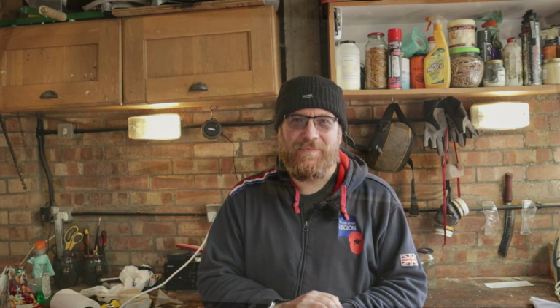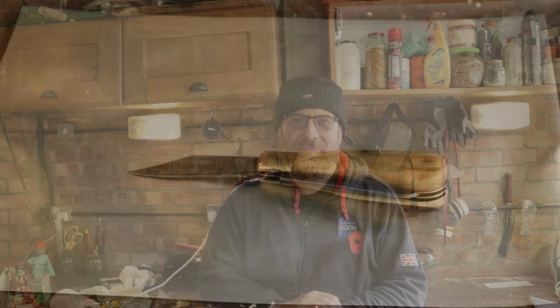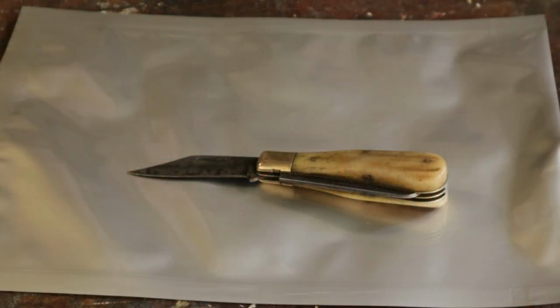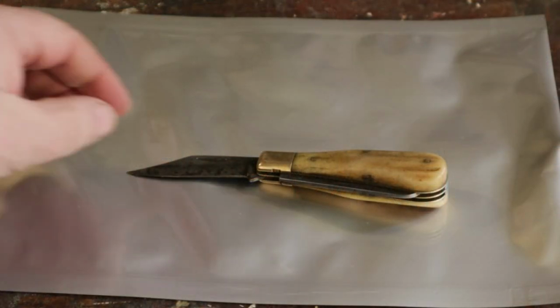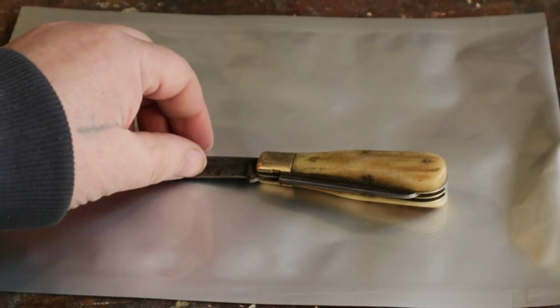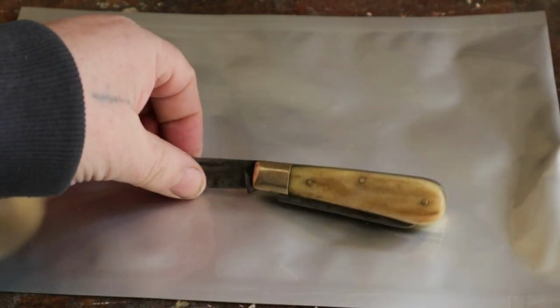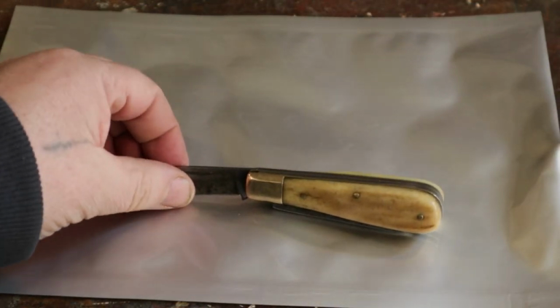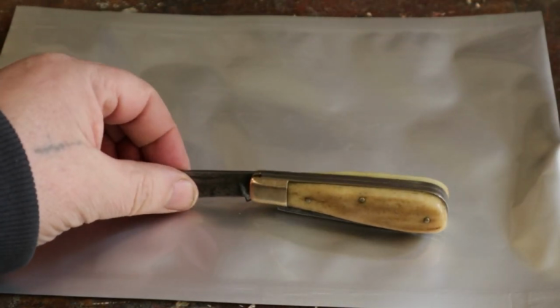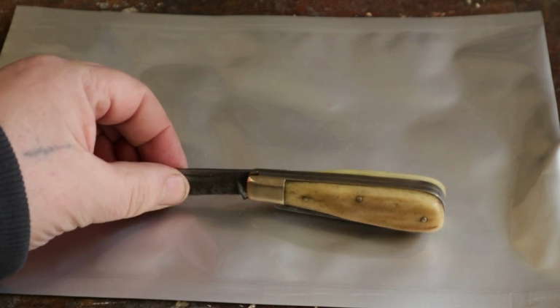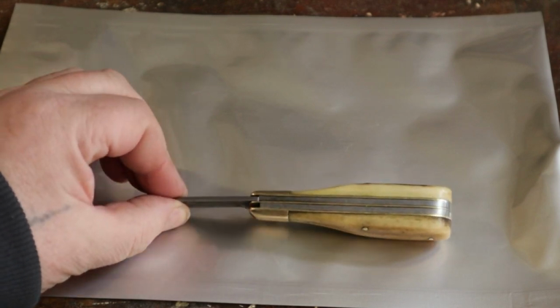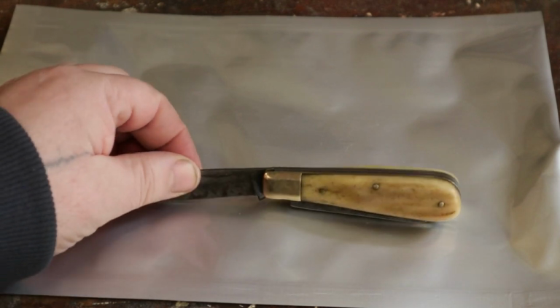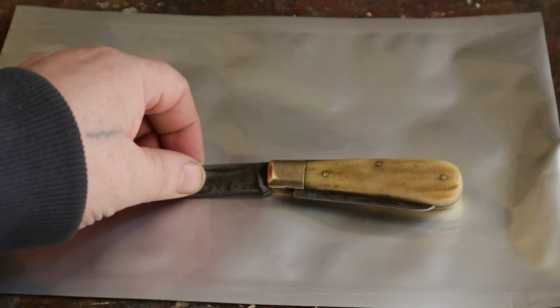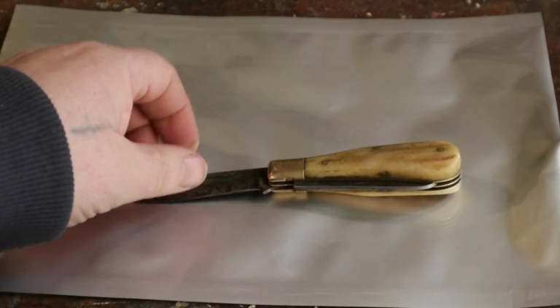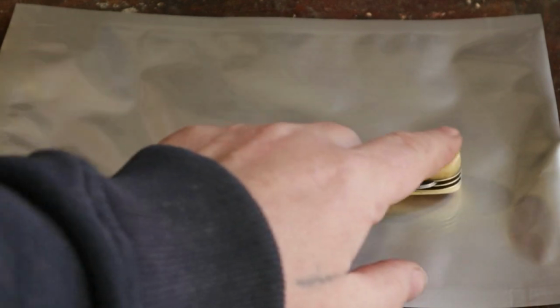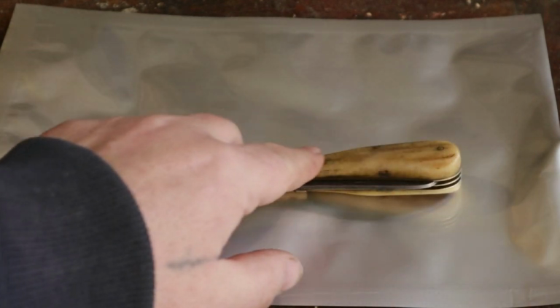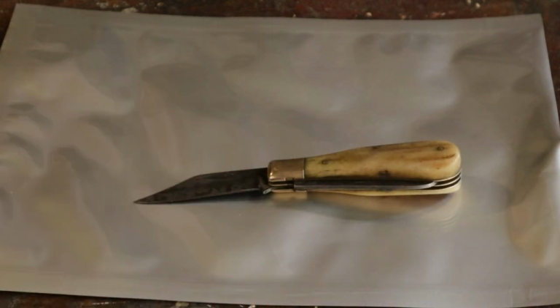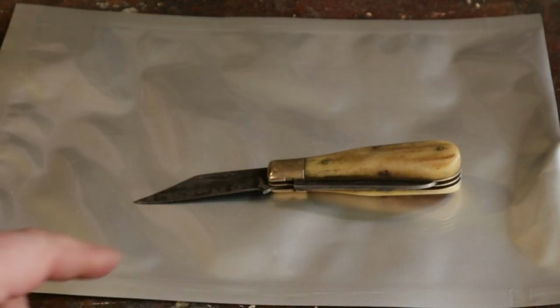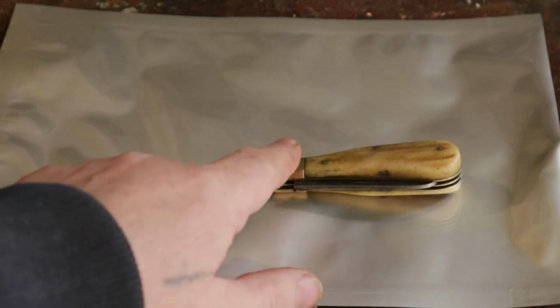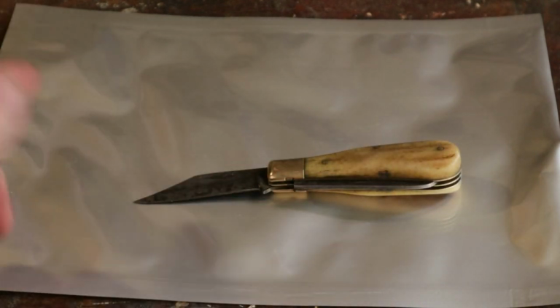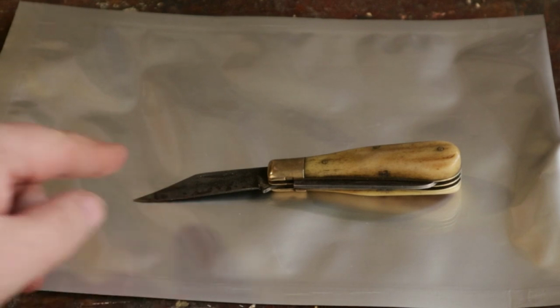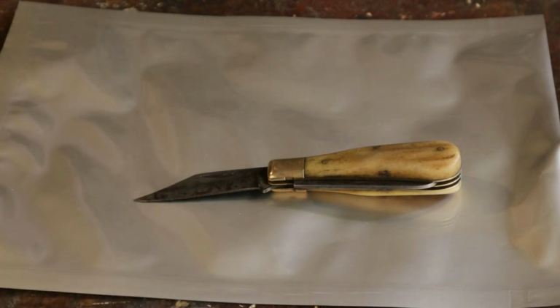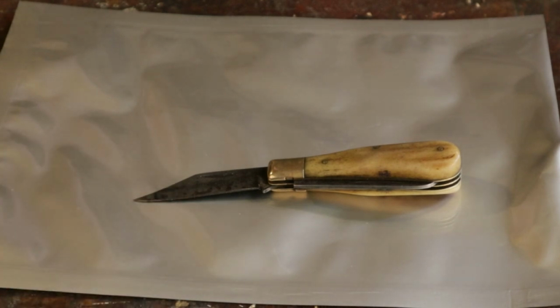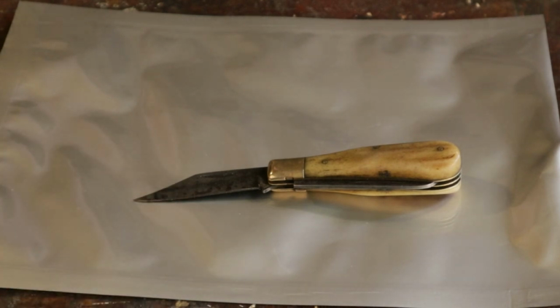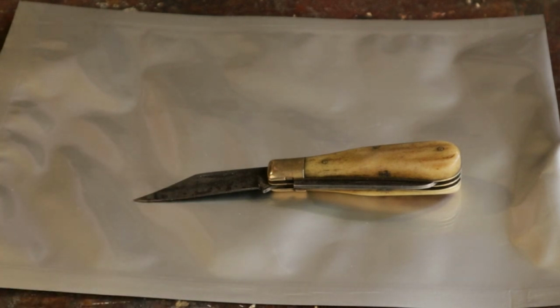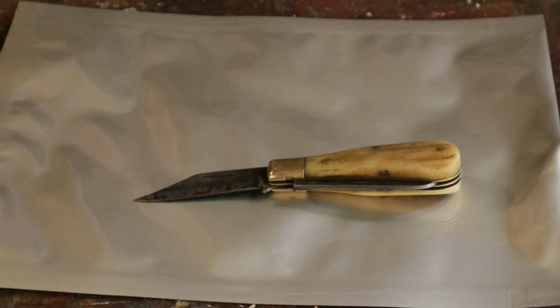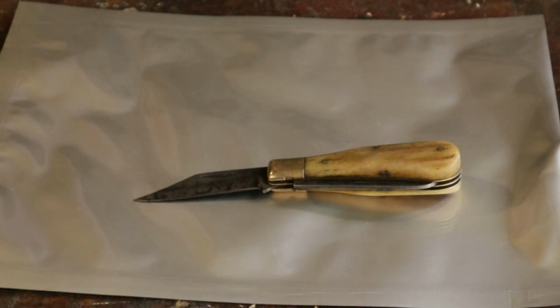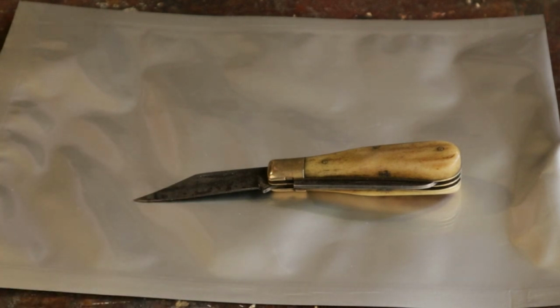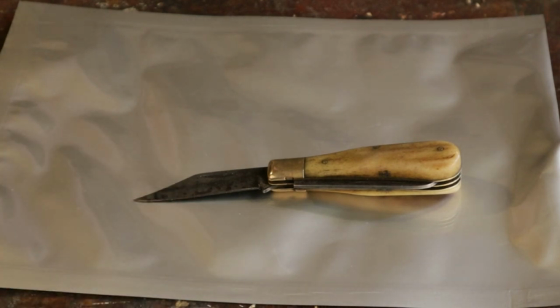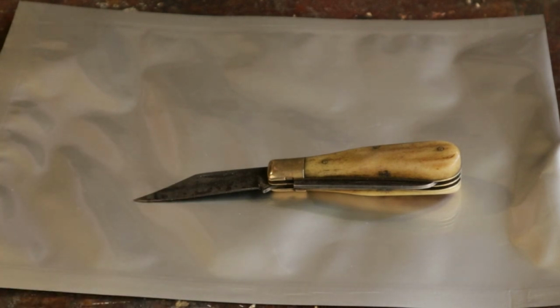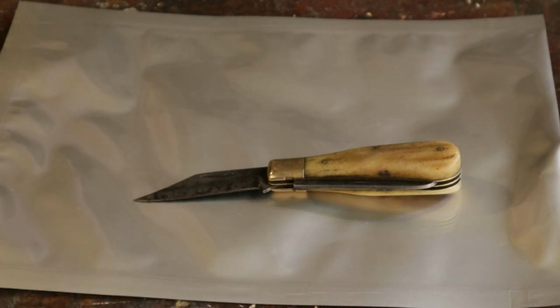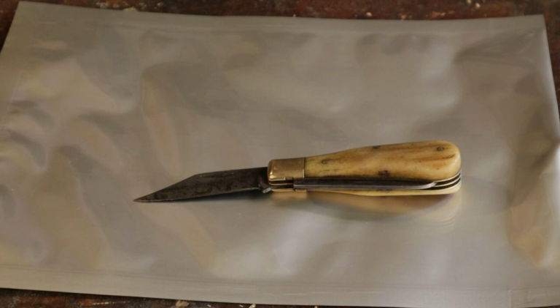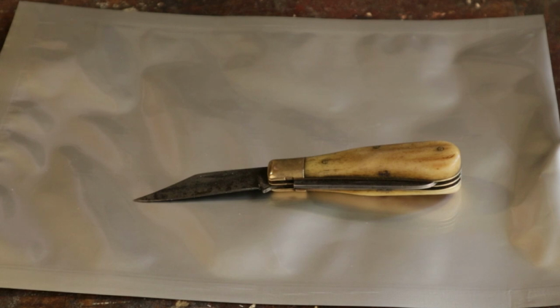This is my knife - lovely, classic, Sheffield English penknife. It's made of stag scales with brass bolsters, carbon-steel blade. Super little knife. Takes a lovely edge, easy to sharpen, does everything I want.